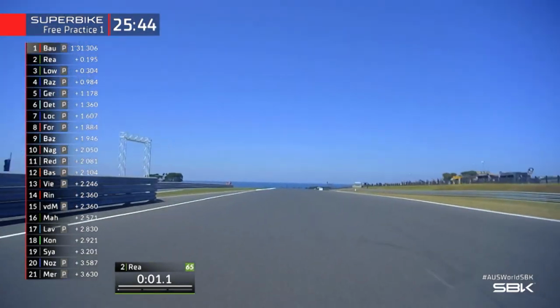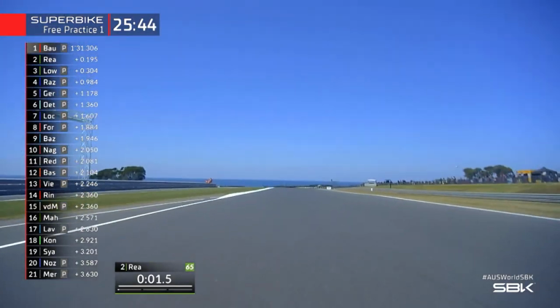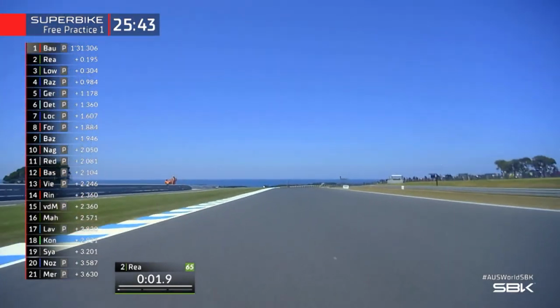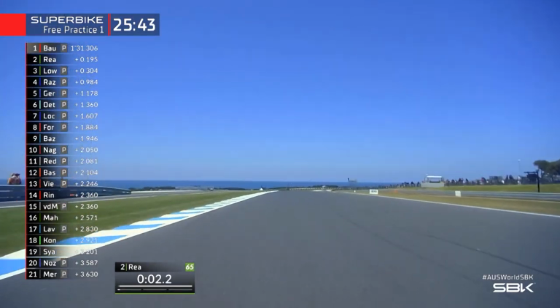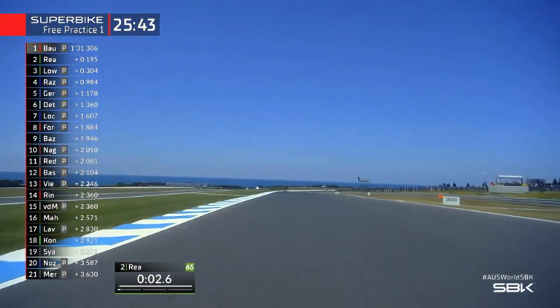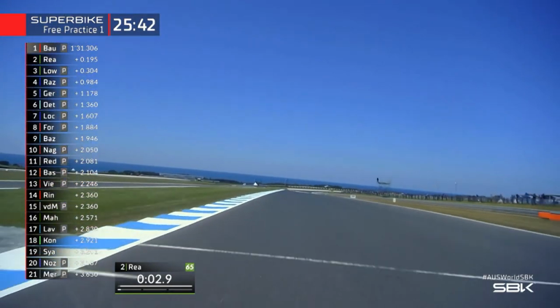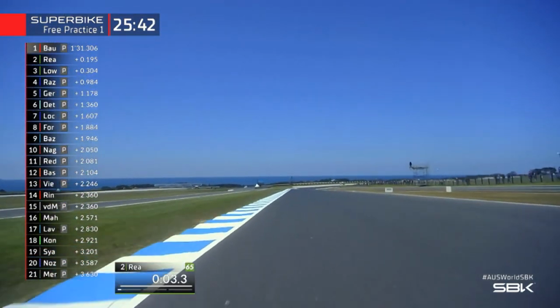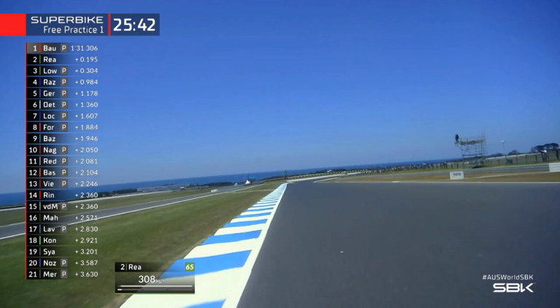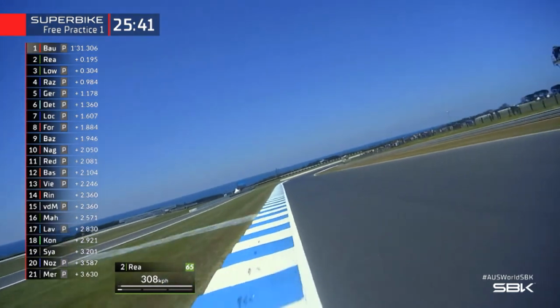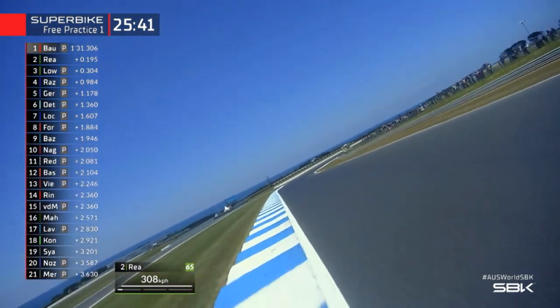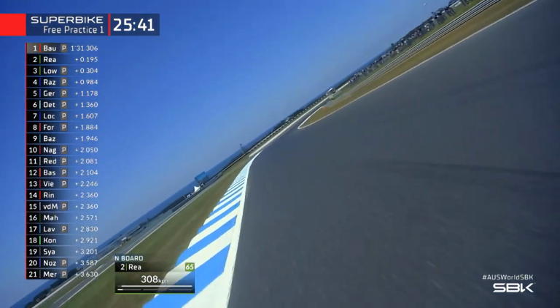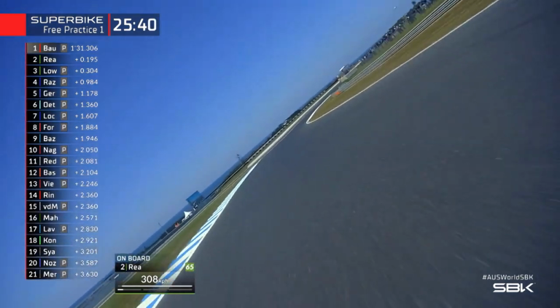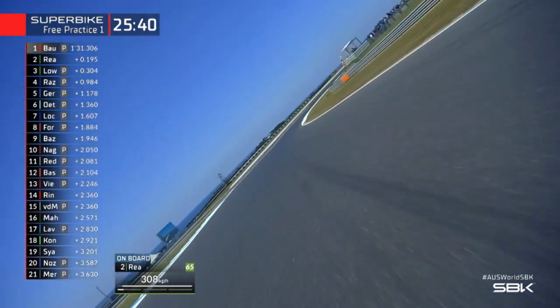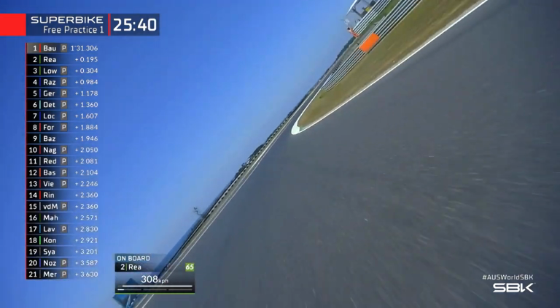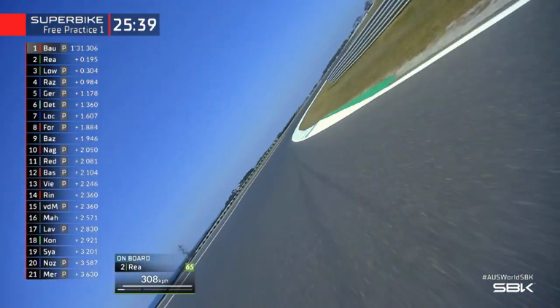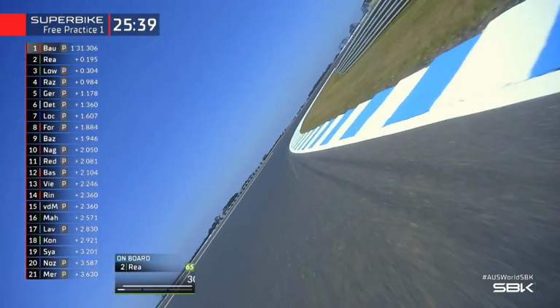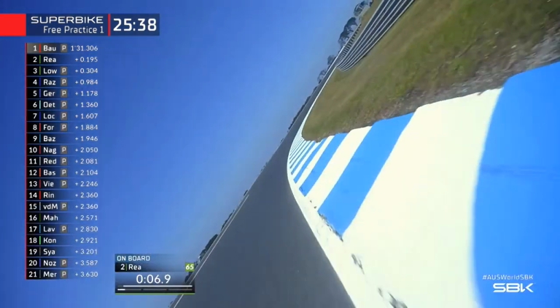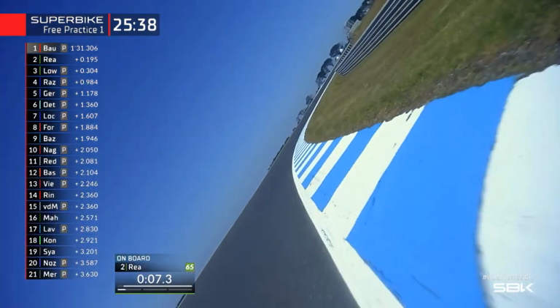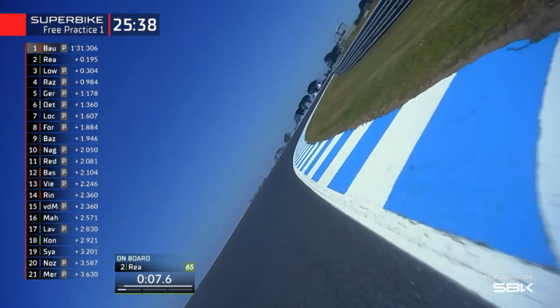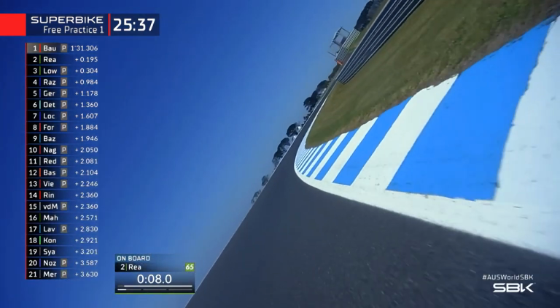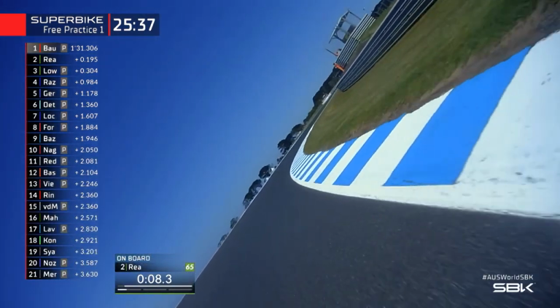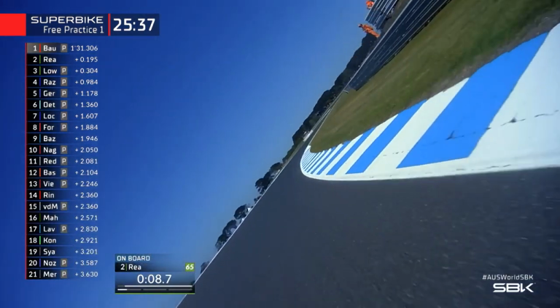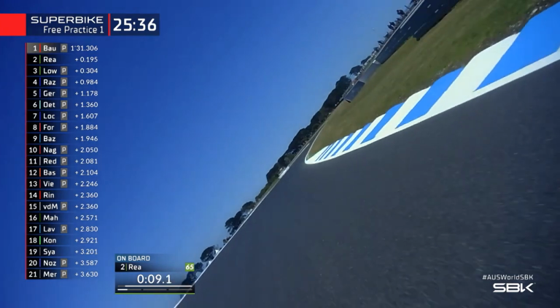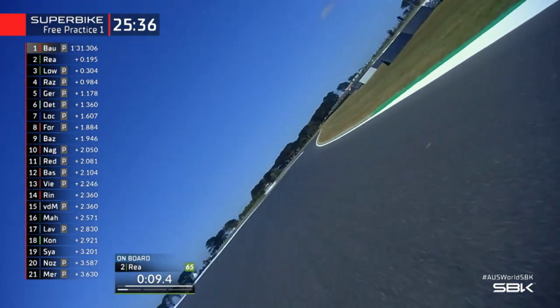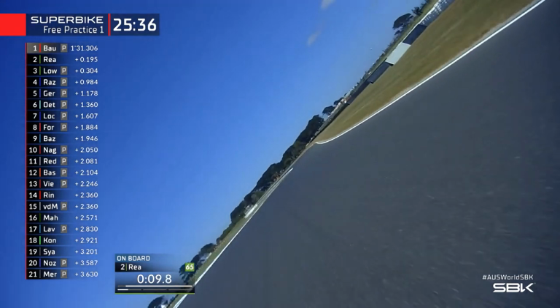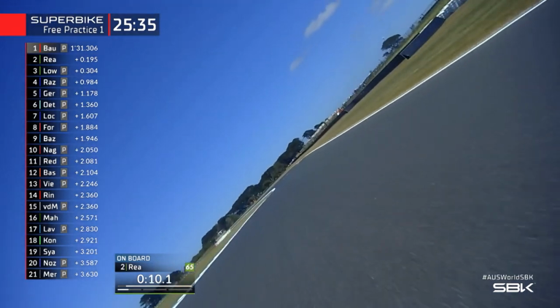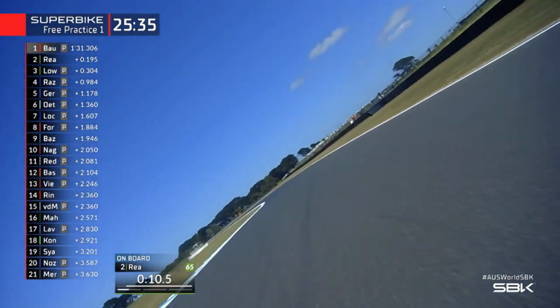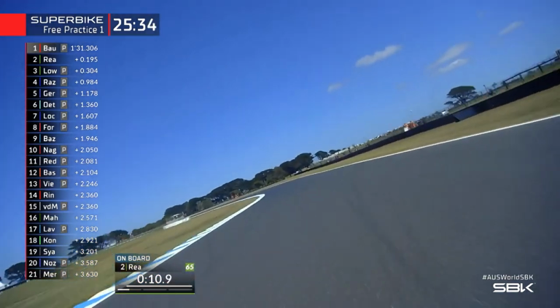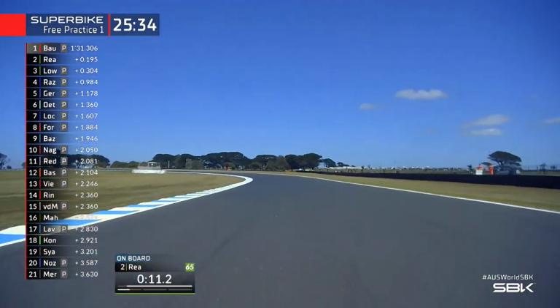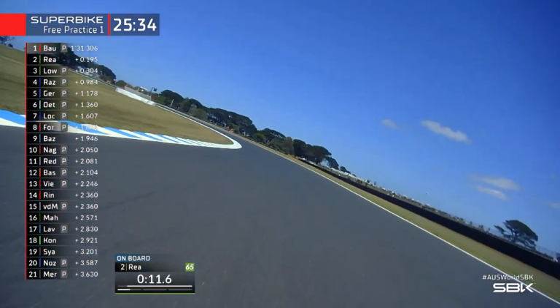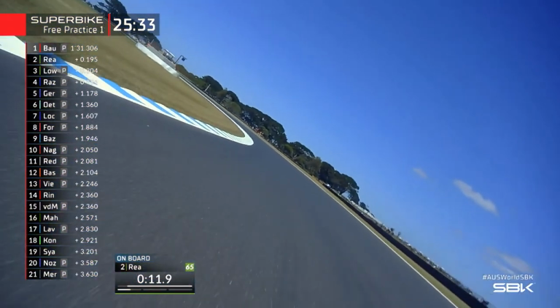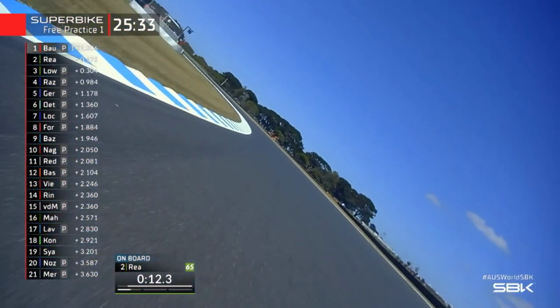We ride on board with Jonathan Rea, and you can see the Bass Straits in front of you. The sun's out now this morning, so it looks perfect here in Phillip Island. And for all these riders, this is the track that they love, this is the track they all enjoy.